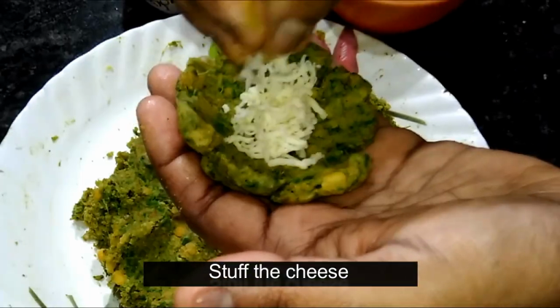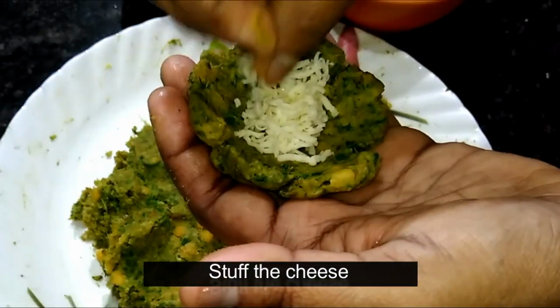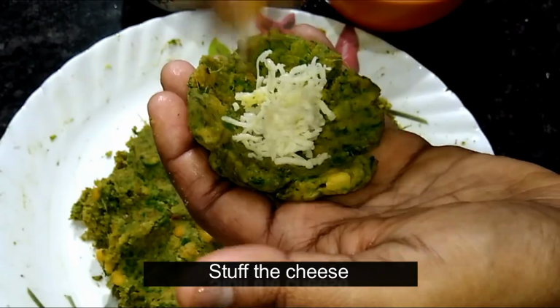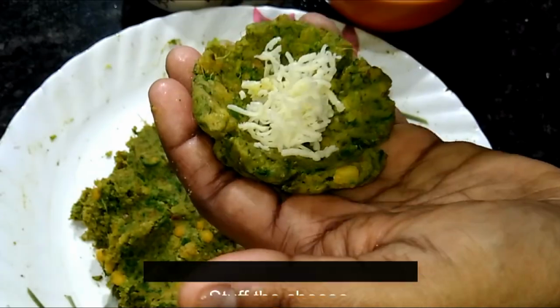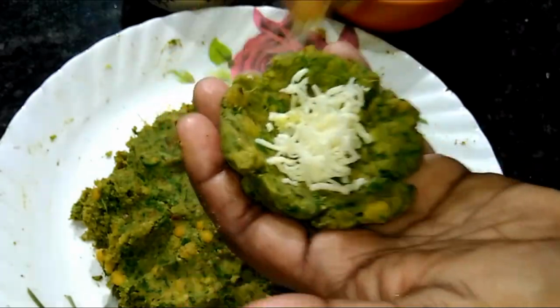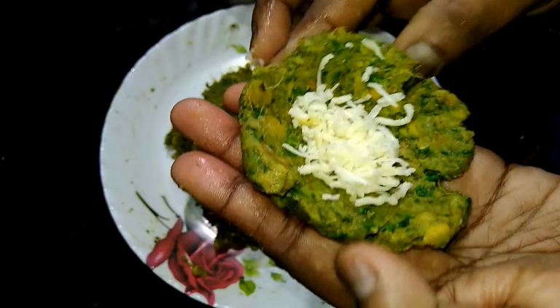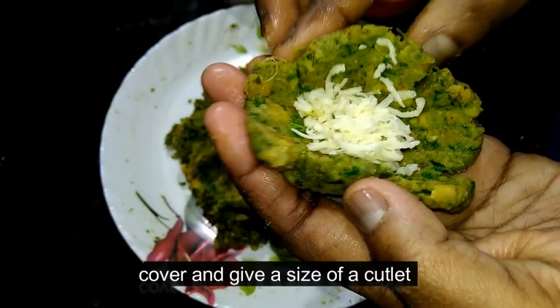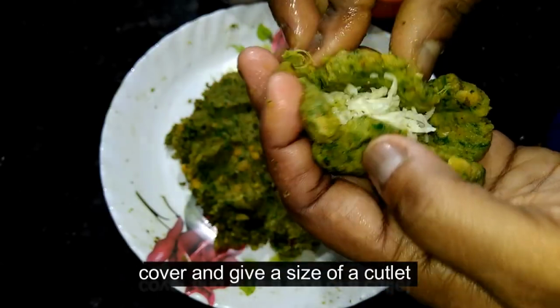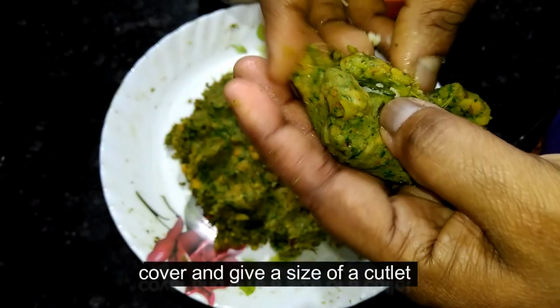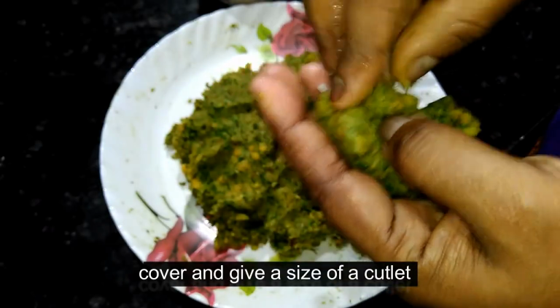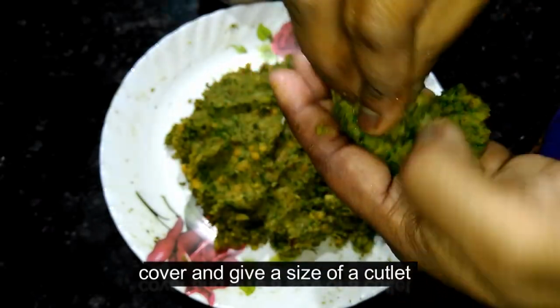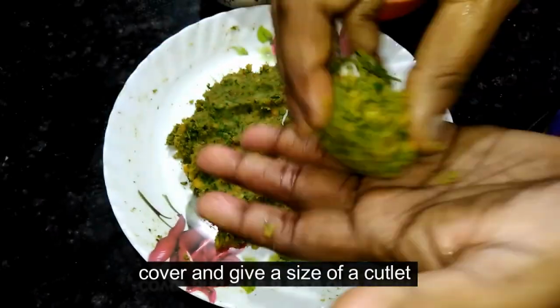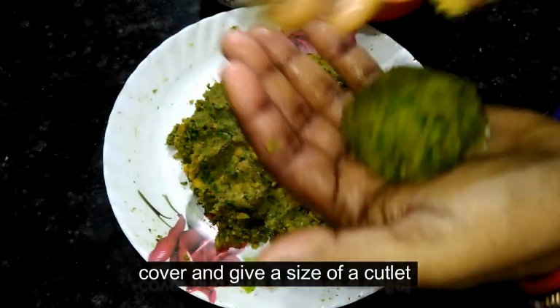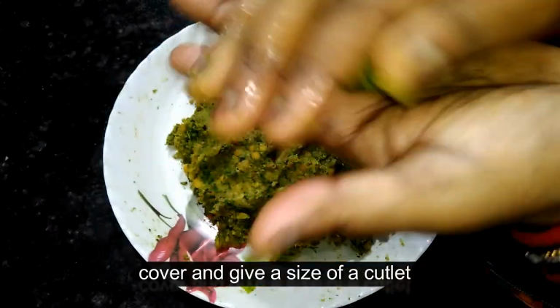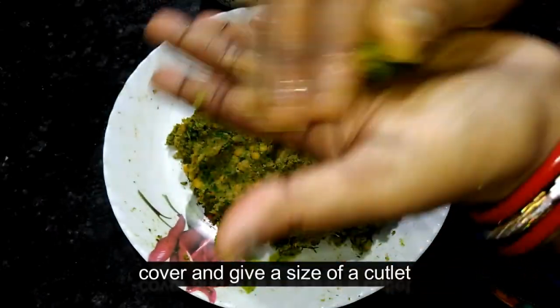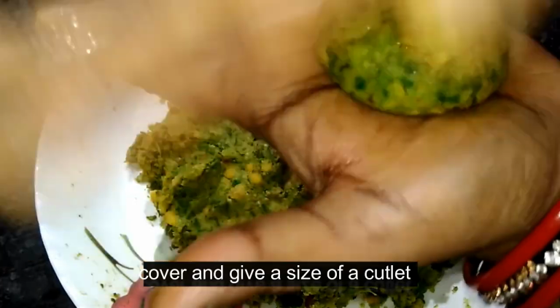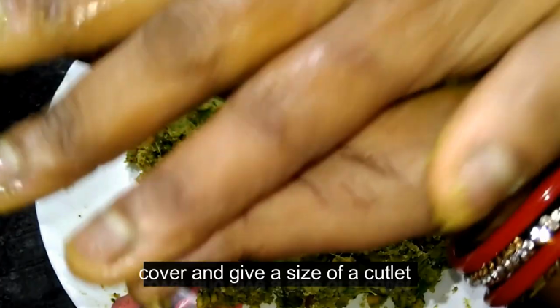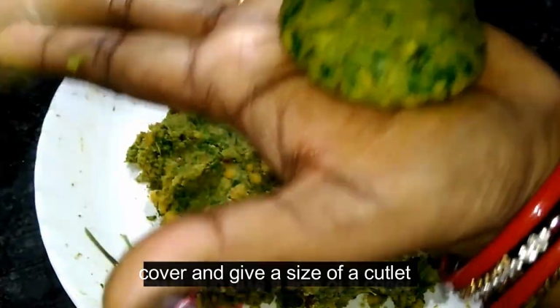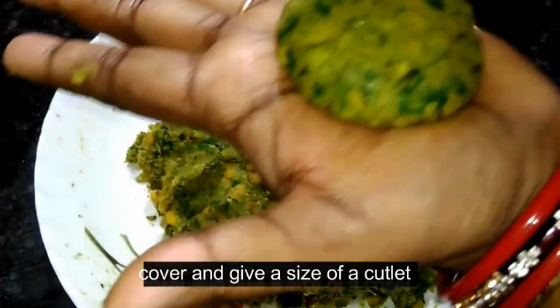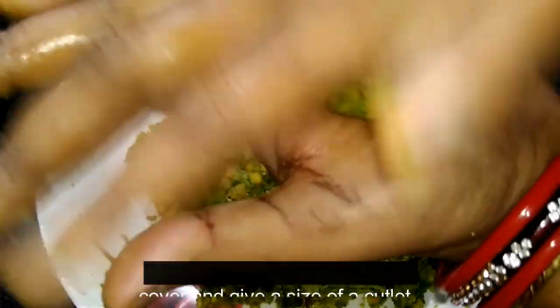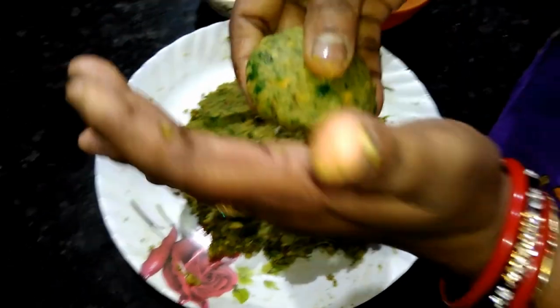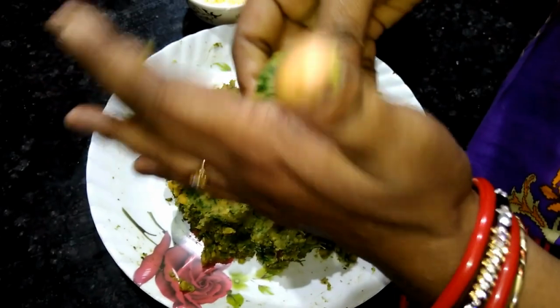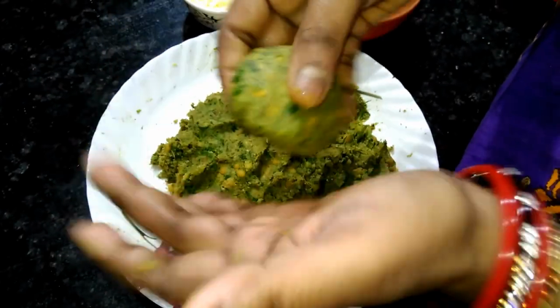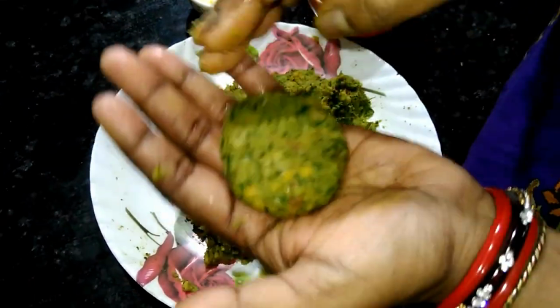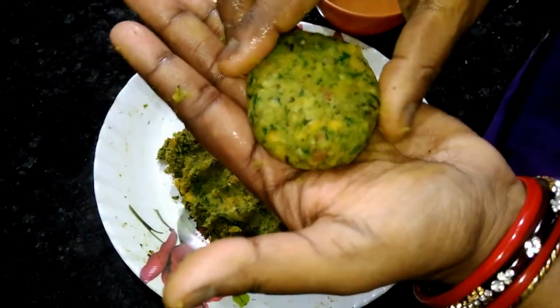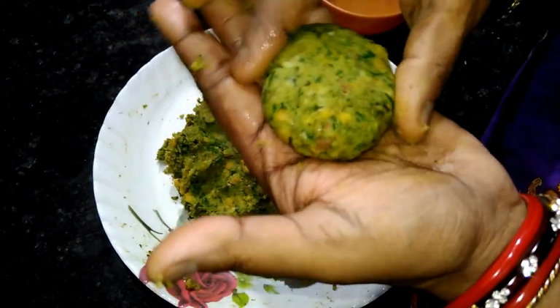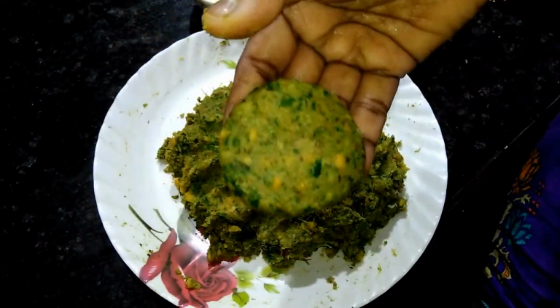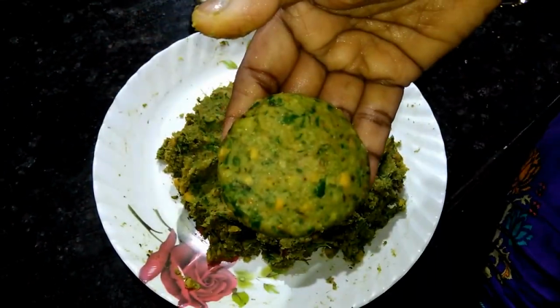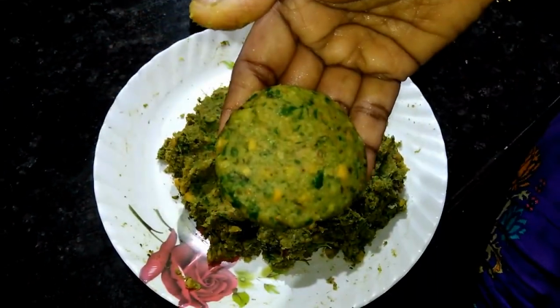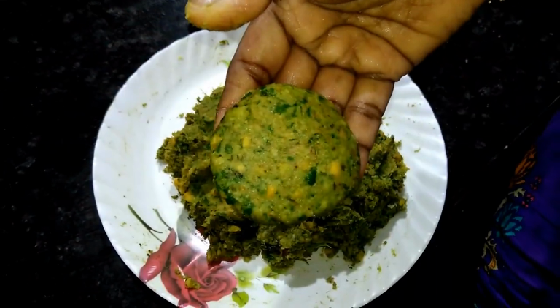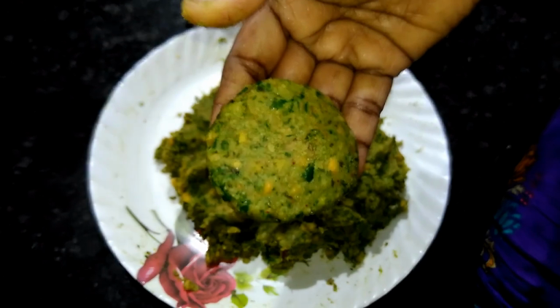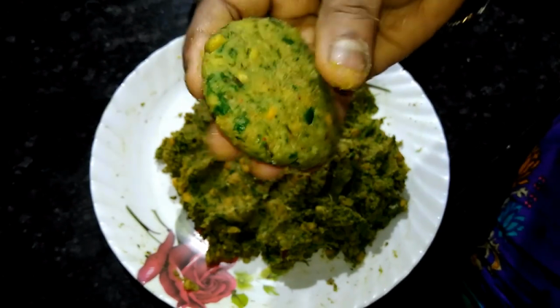When it is done, we have a part of the cut. Then you will have the cut. Then you will cut it up.